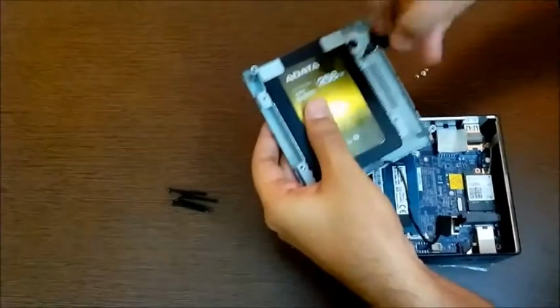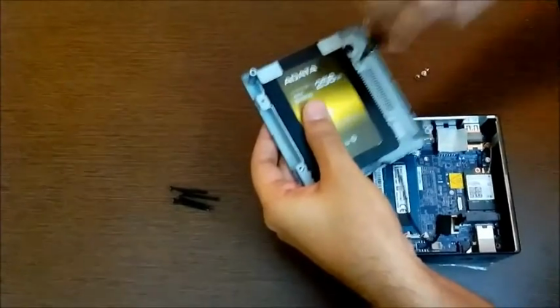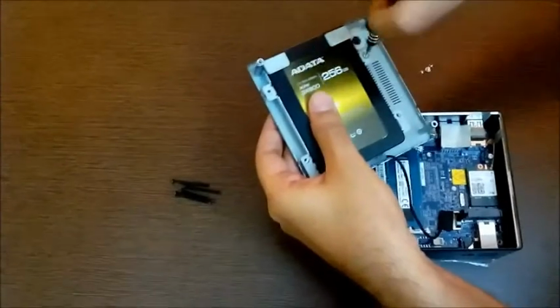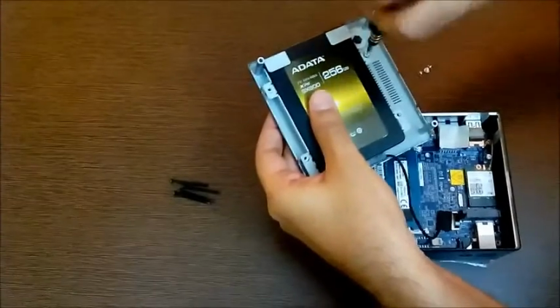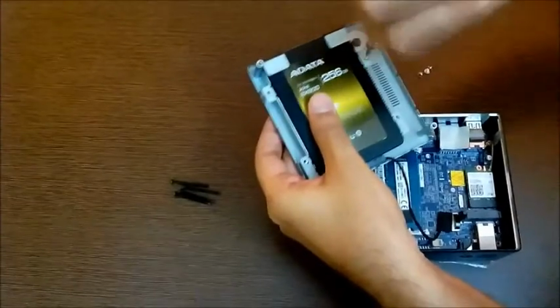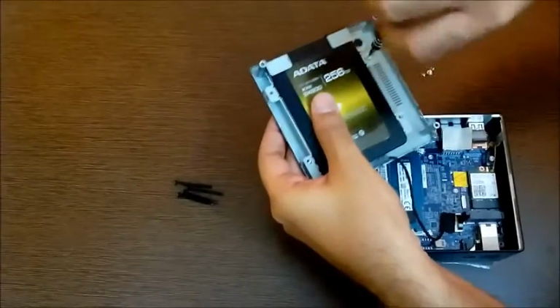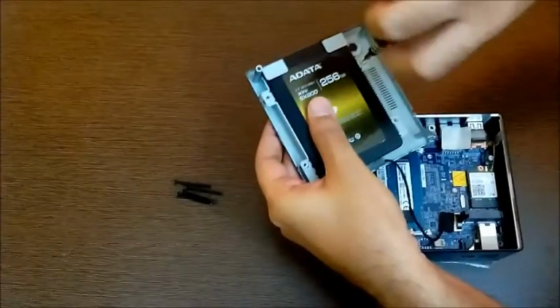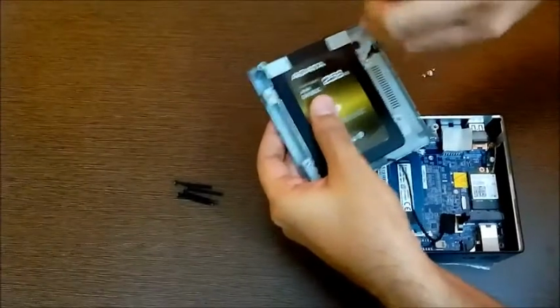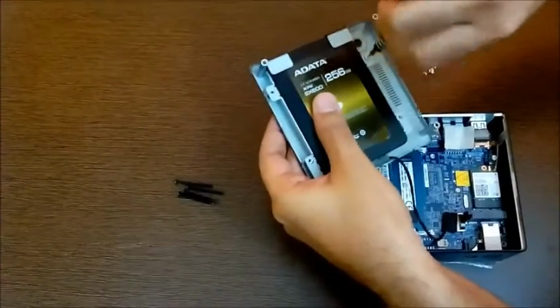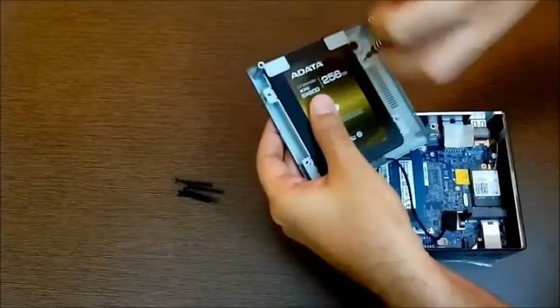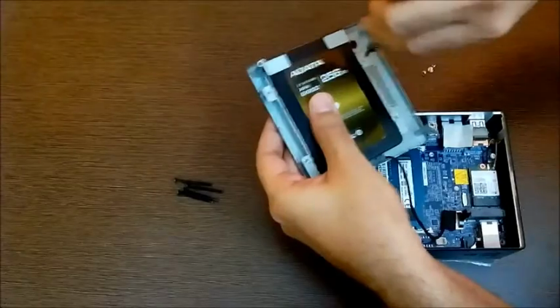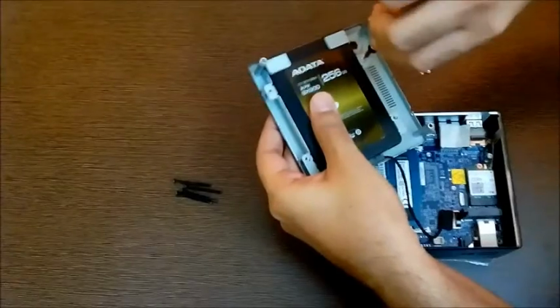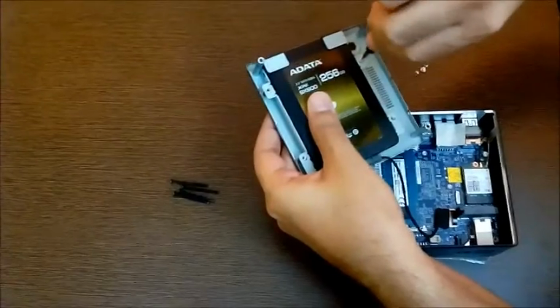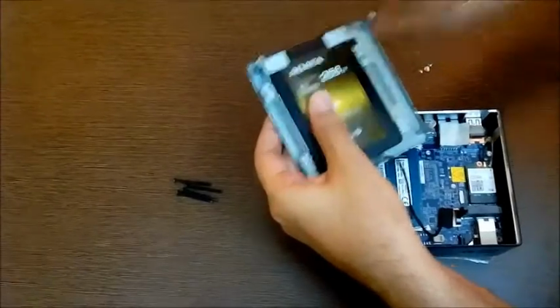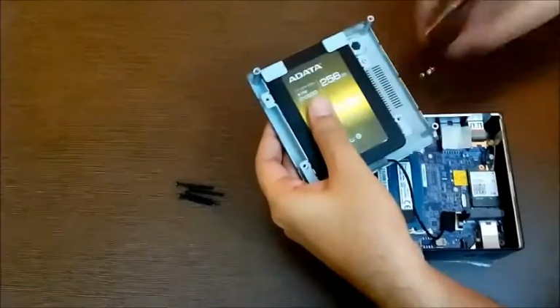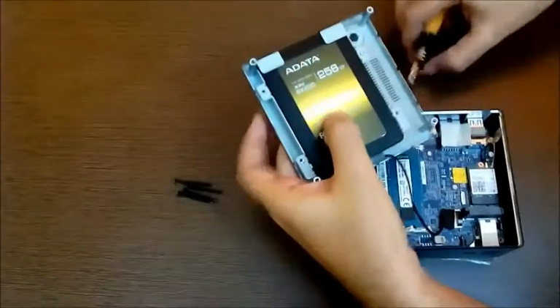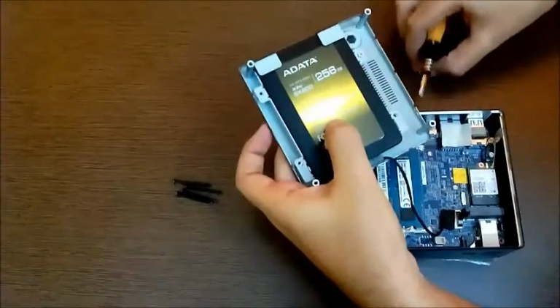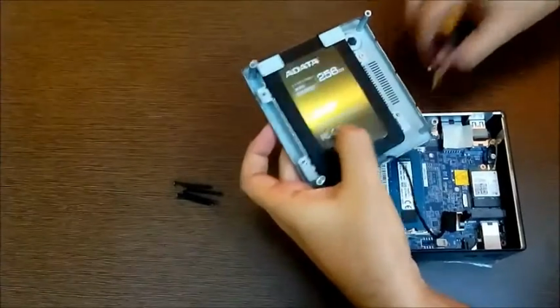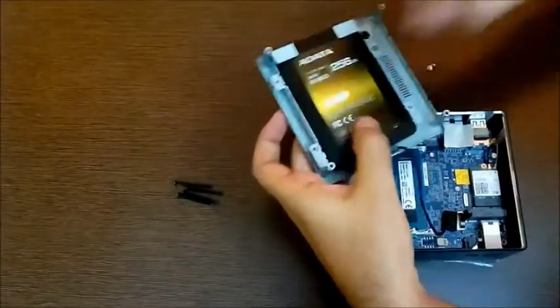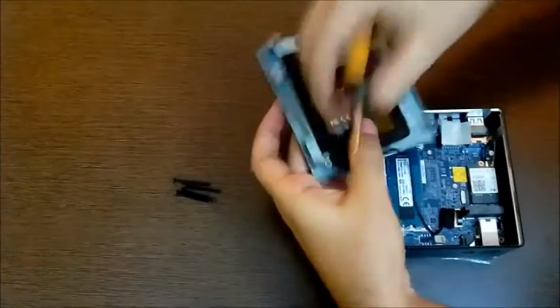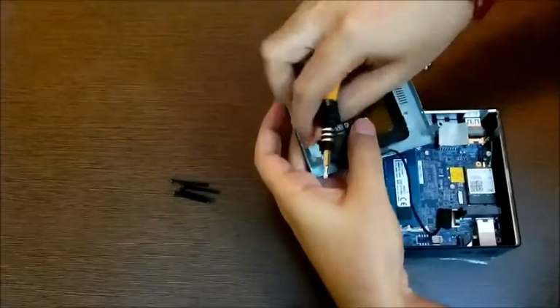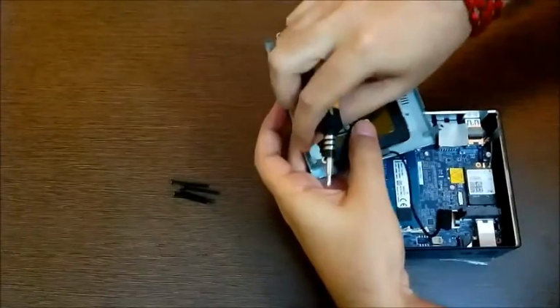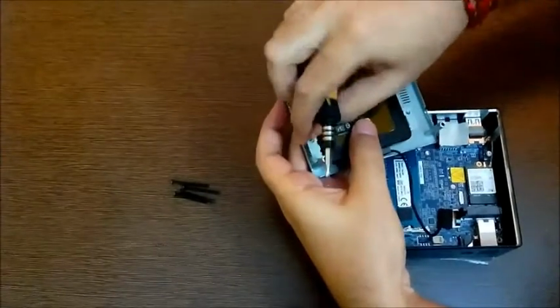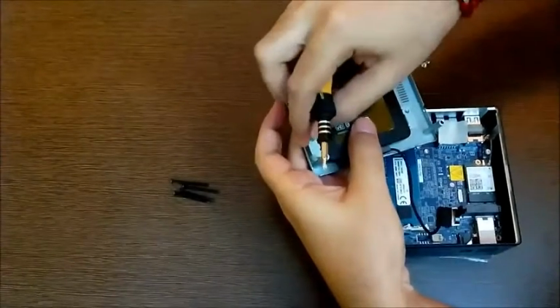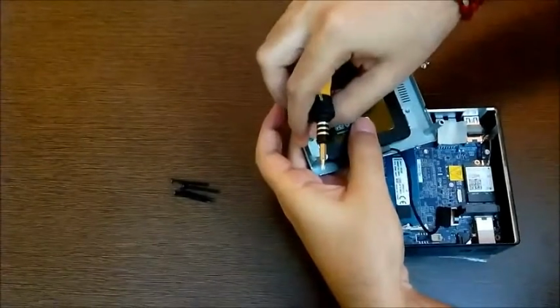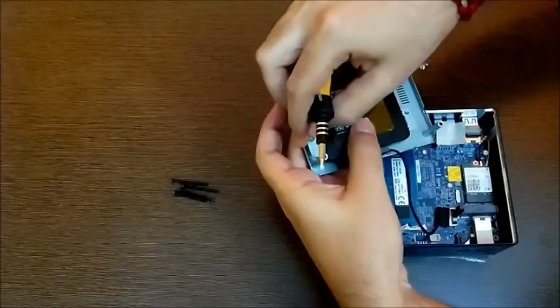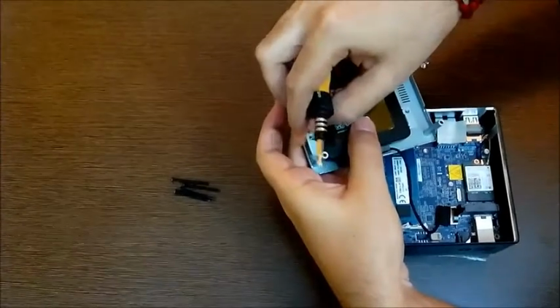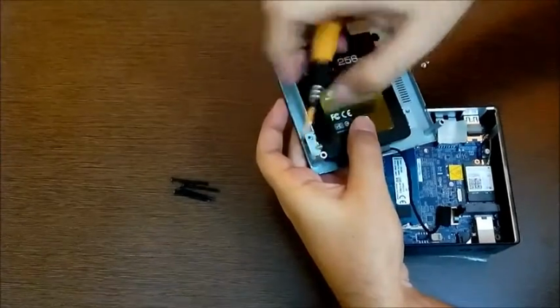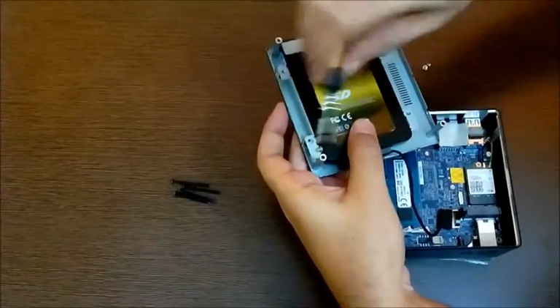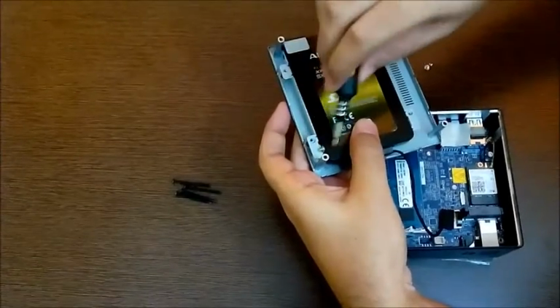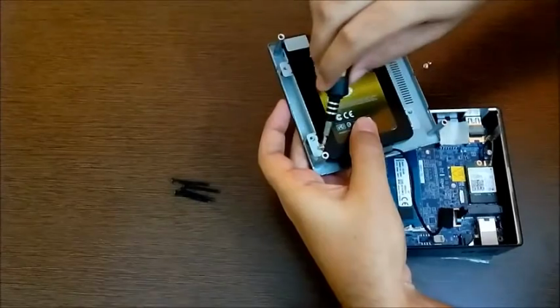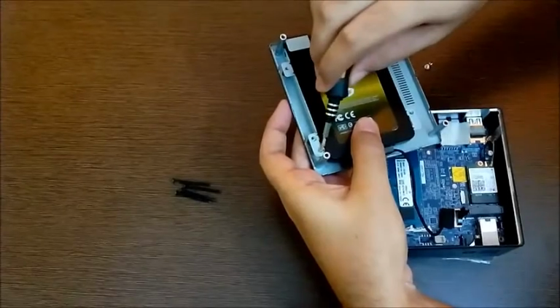Secure it from one side, then the other side as well.